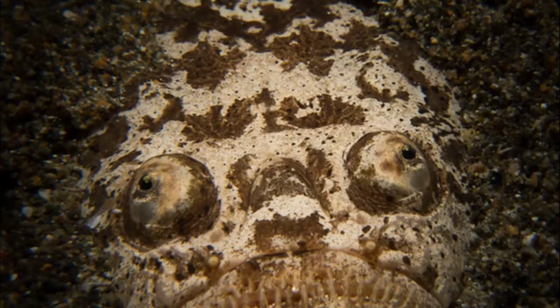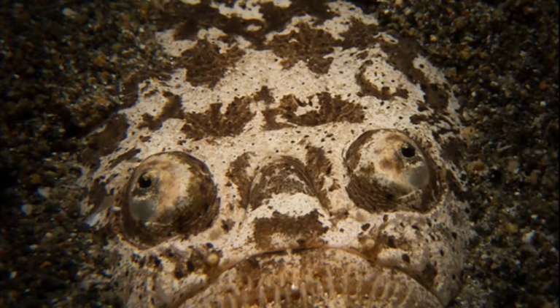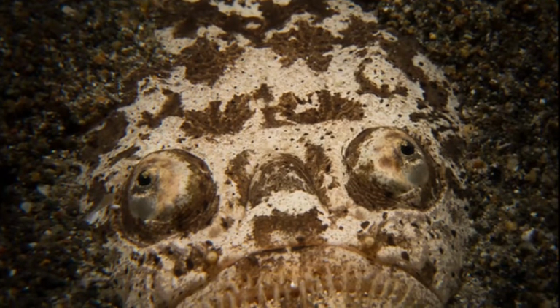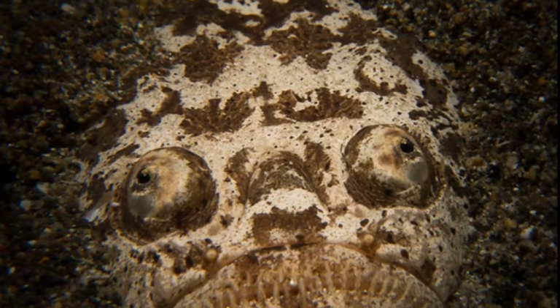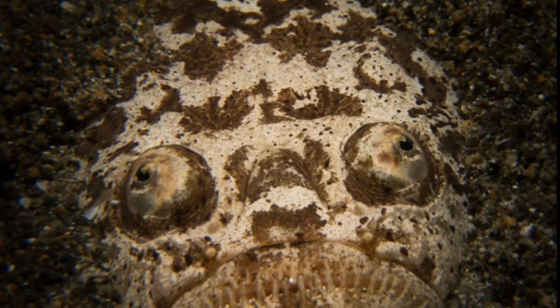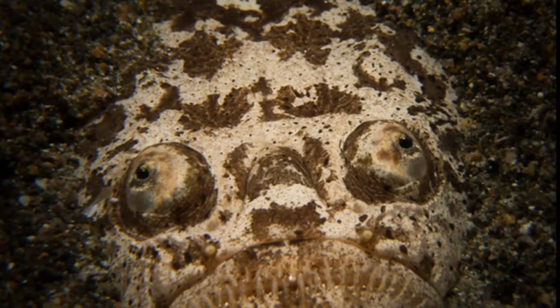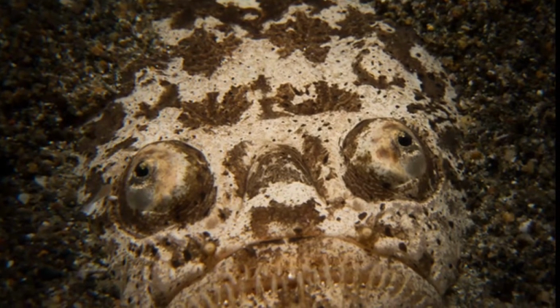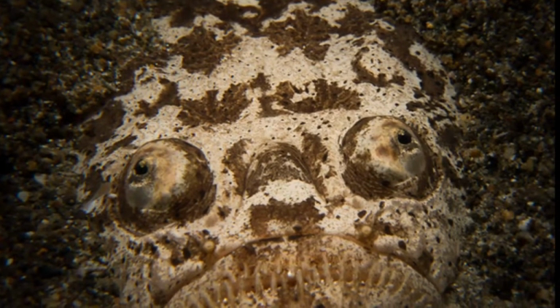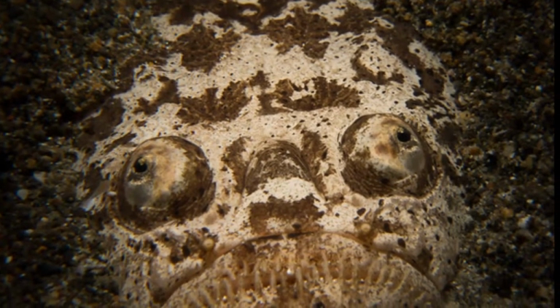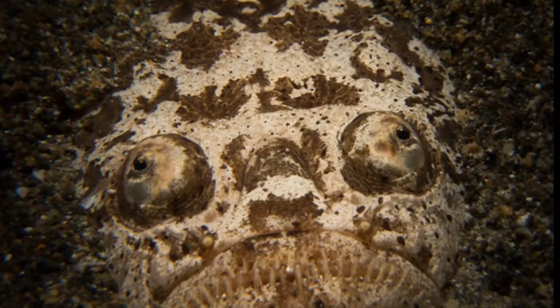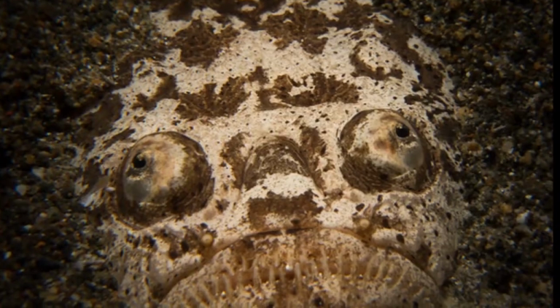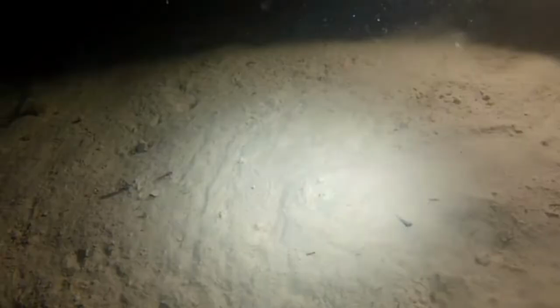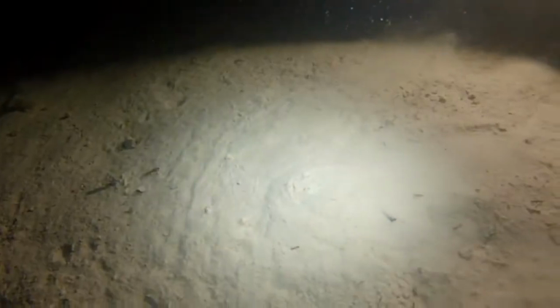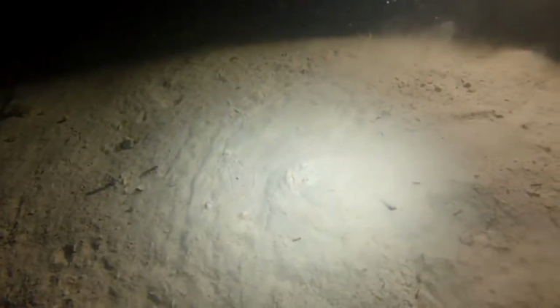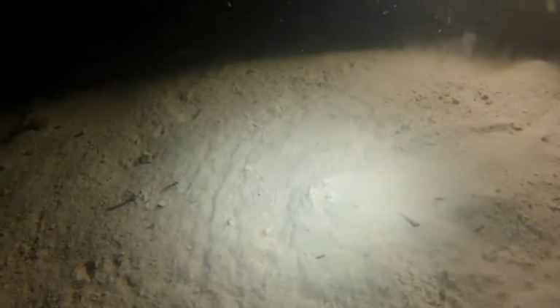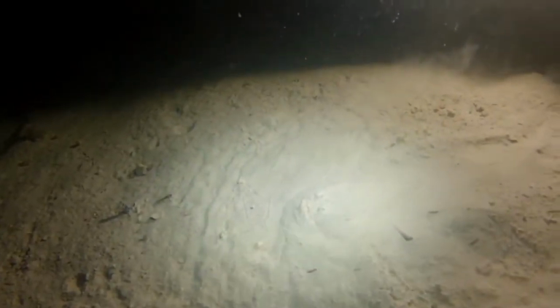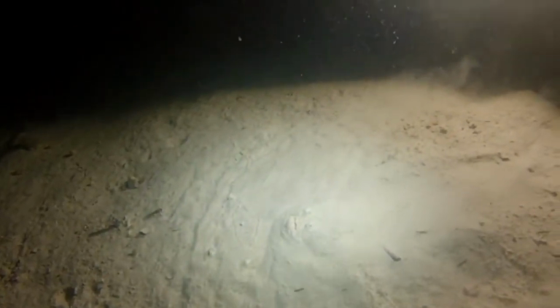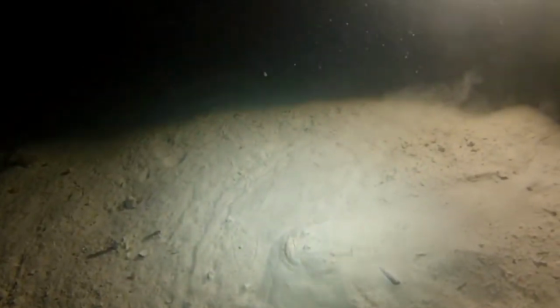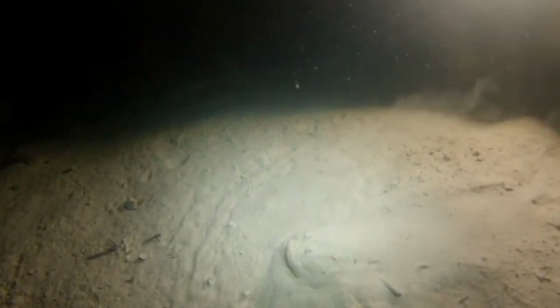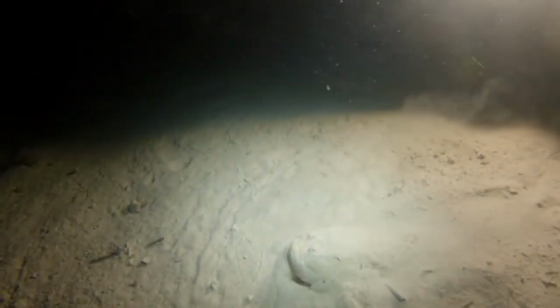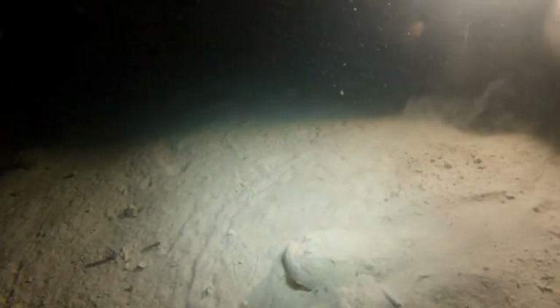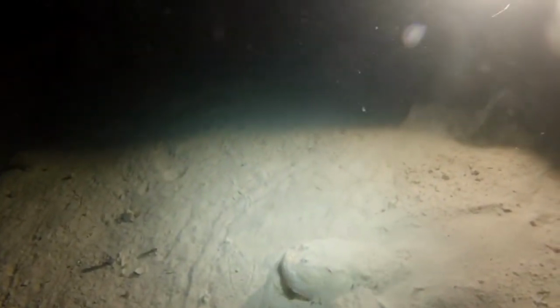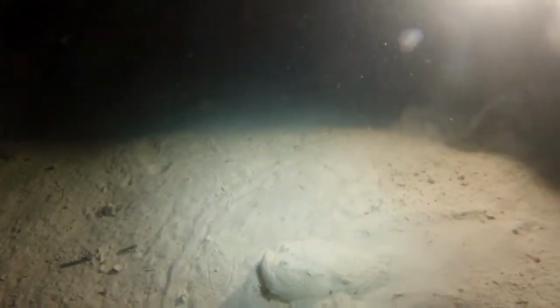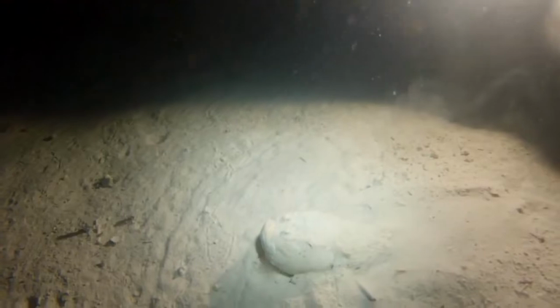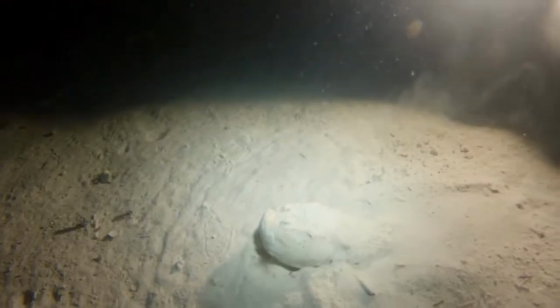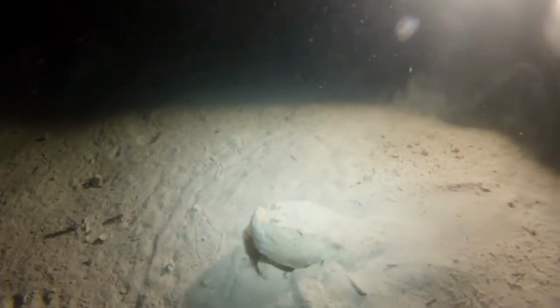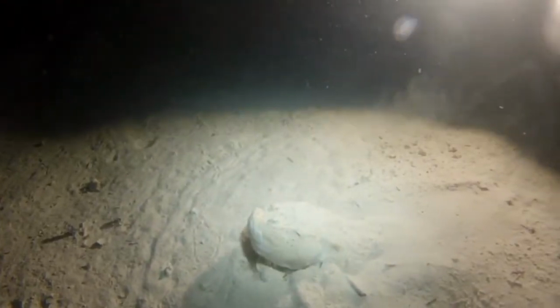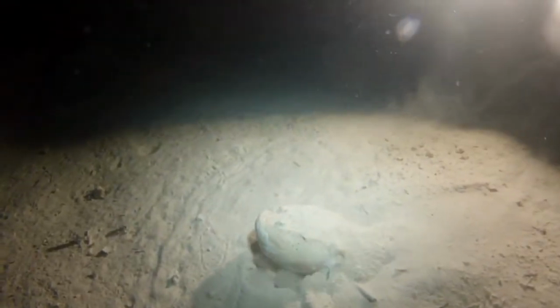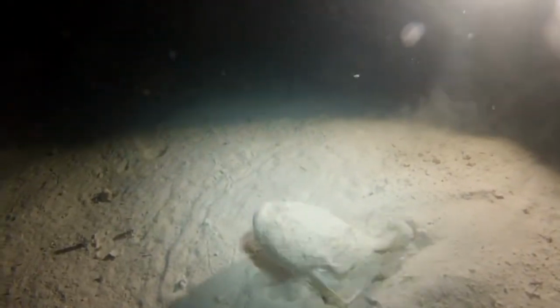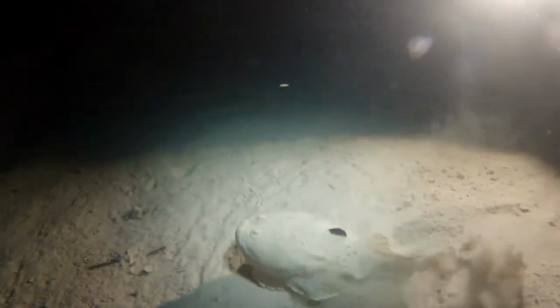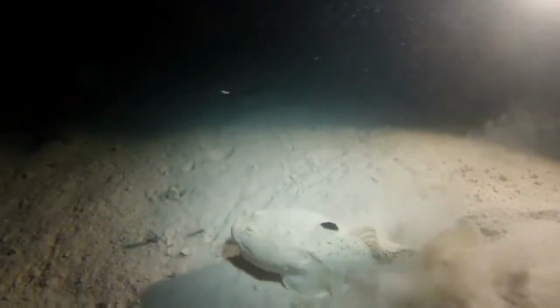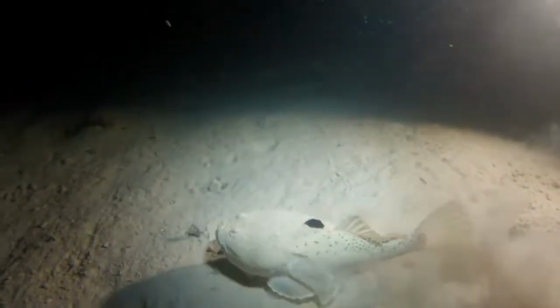Most species have upward-directed eyes. Unlike most fish that bring in water through their mouths to breathe, stargazers can breathe through their nostrils.